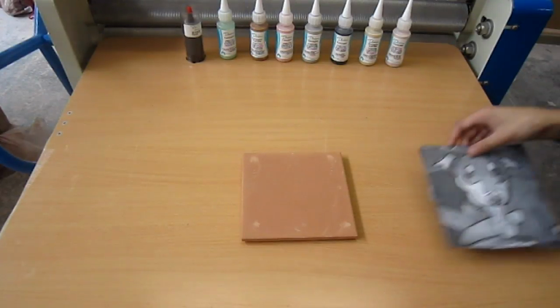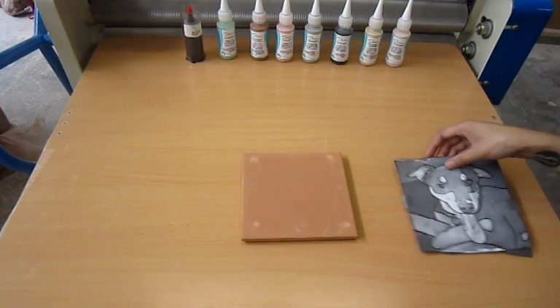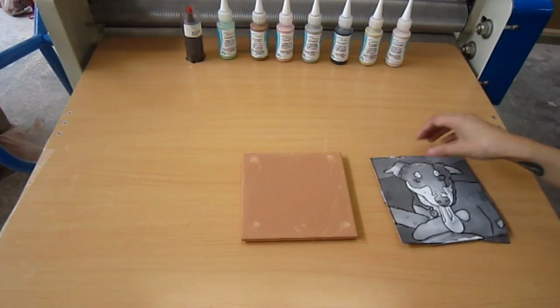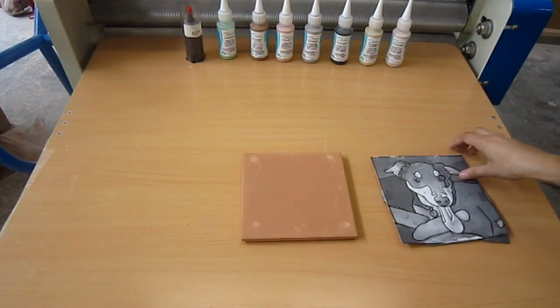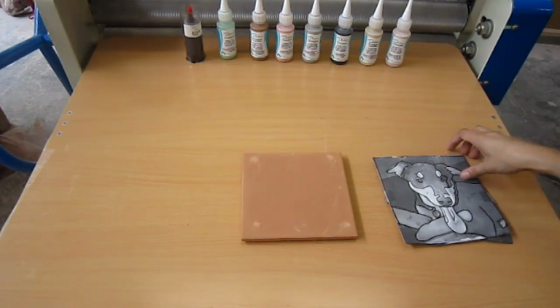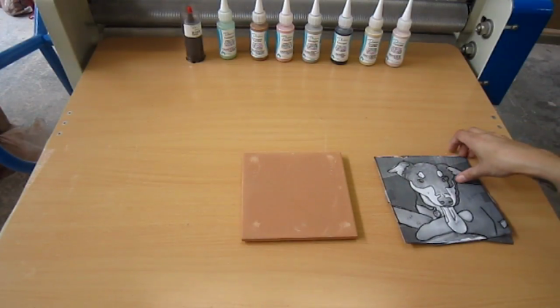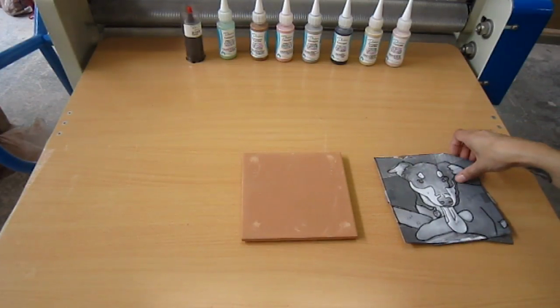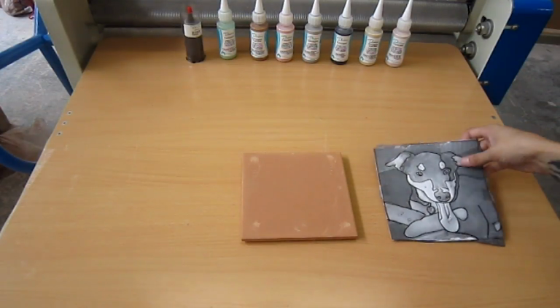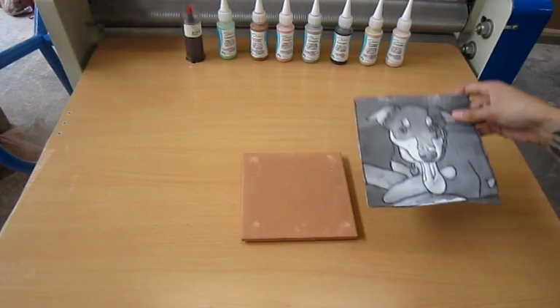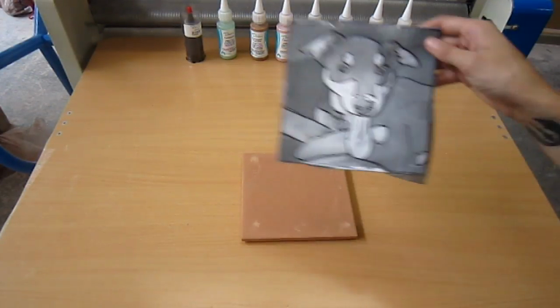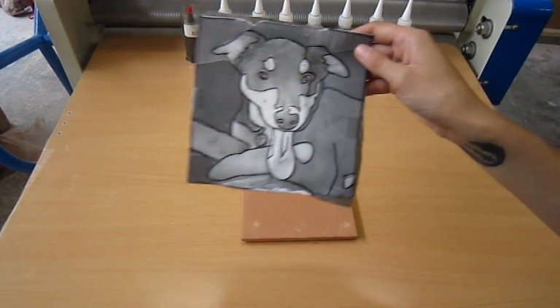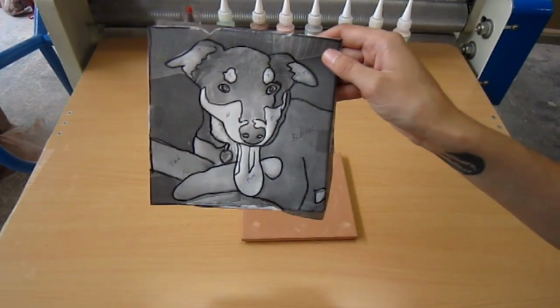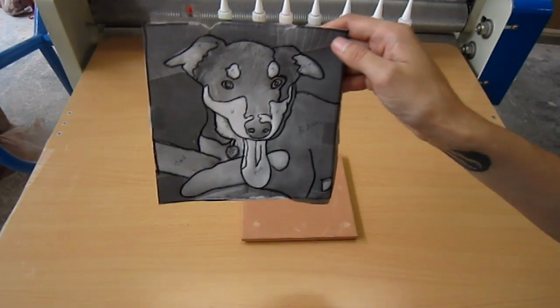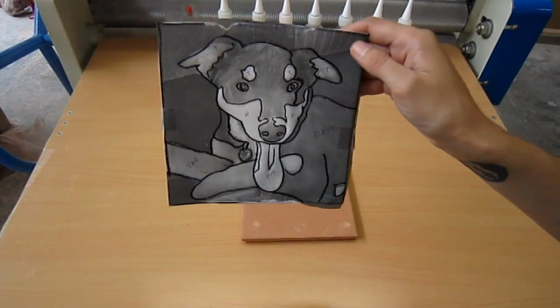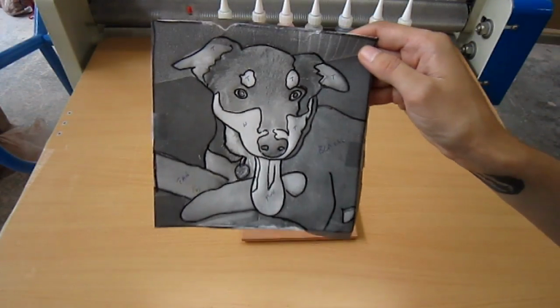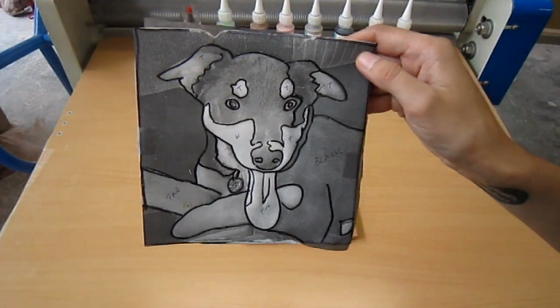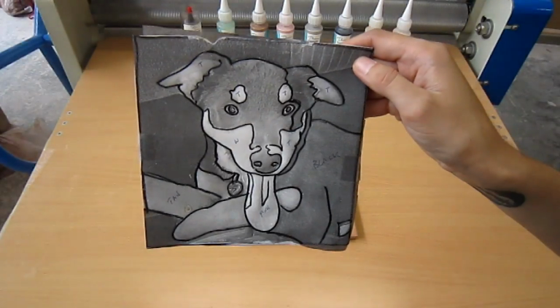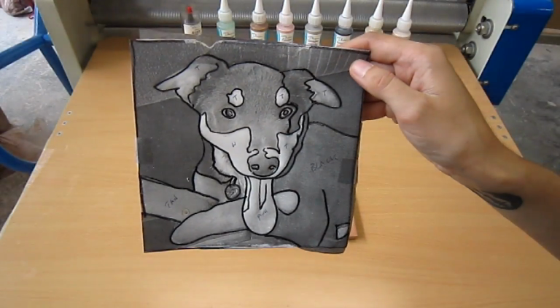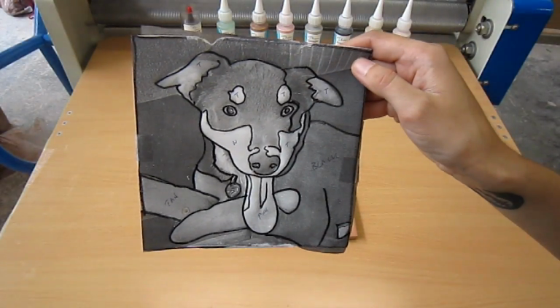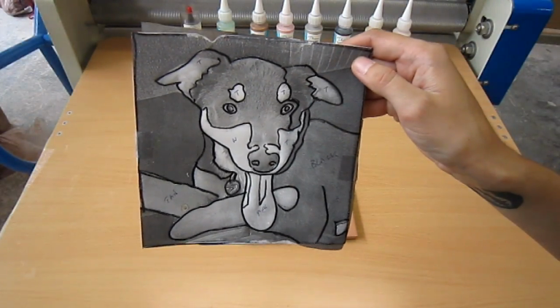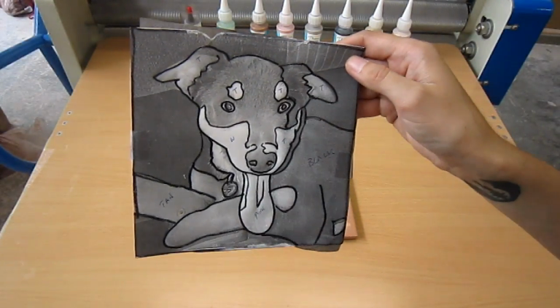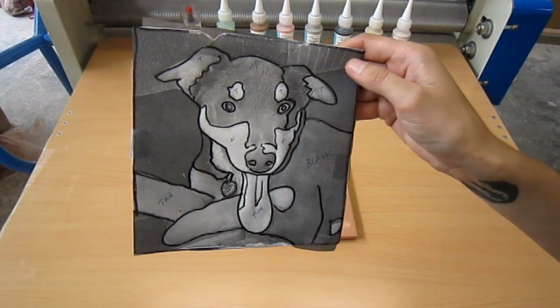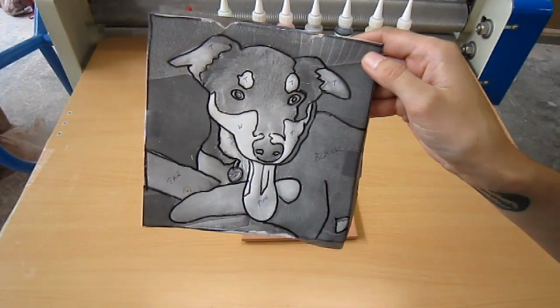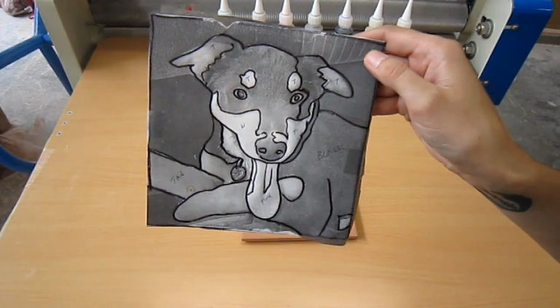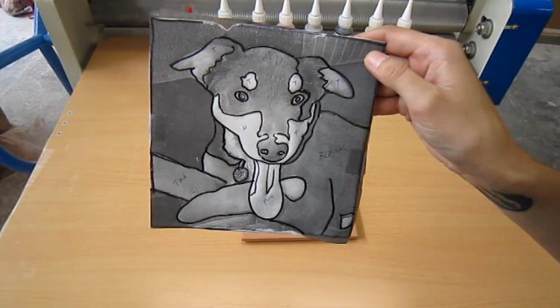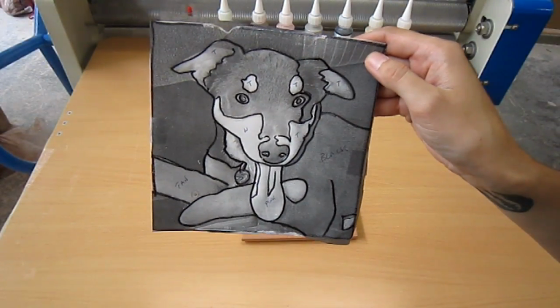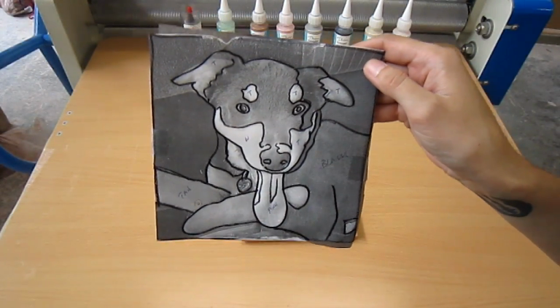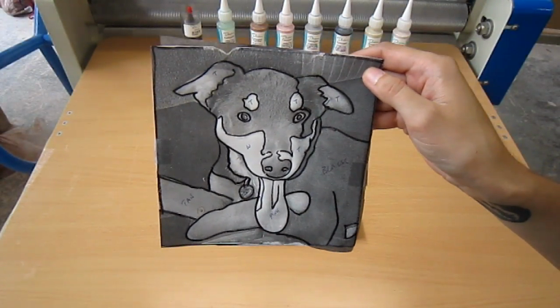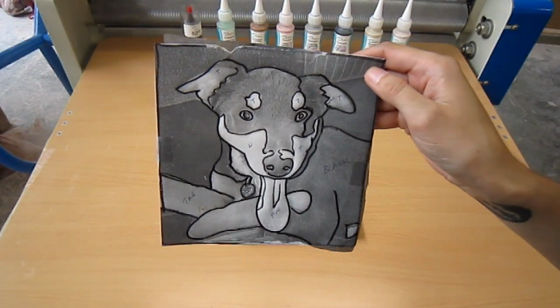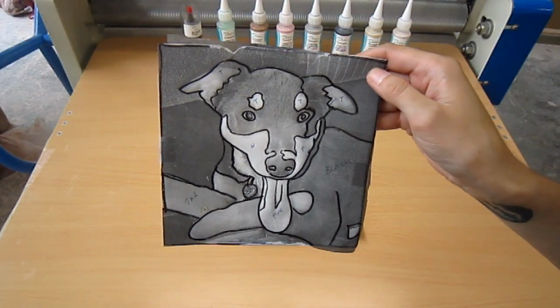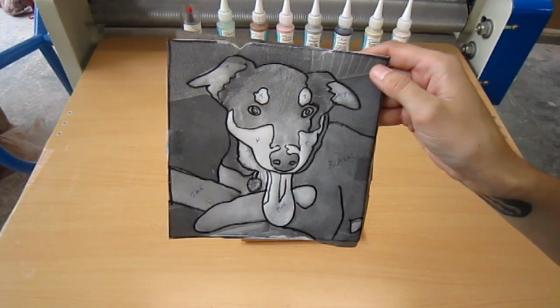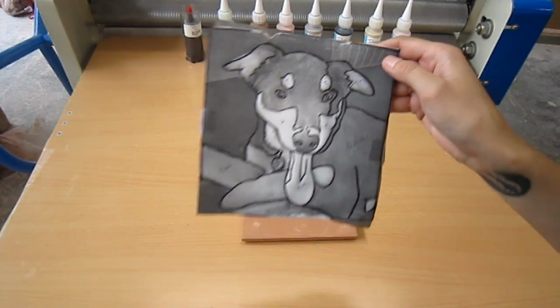The first thing I'm doing is choosing an image. I chose this image of my dog. I traced over the important lines and I'm going to do a paint-by-number type of thing.